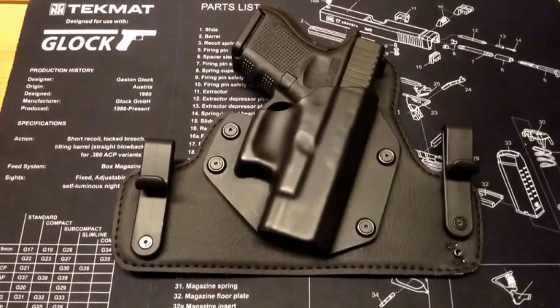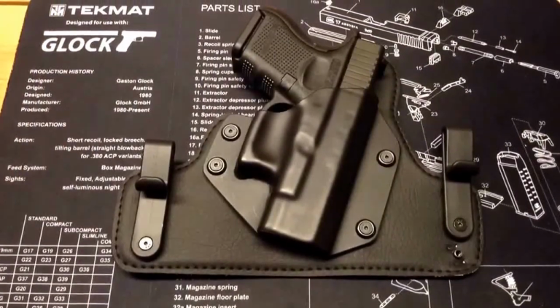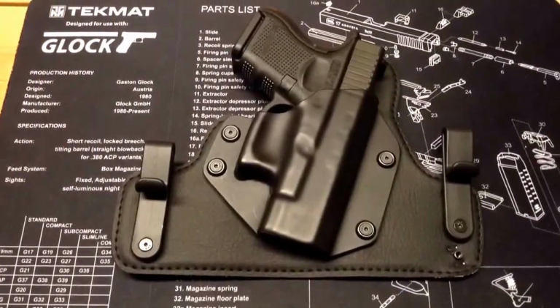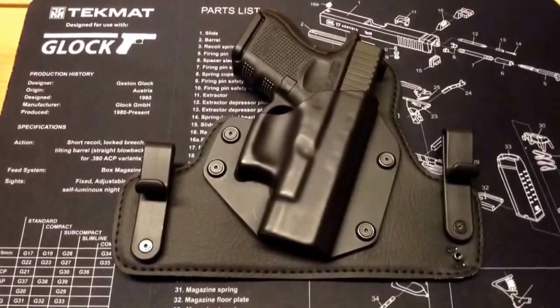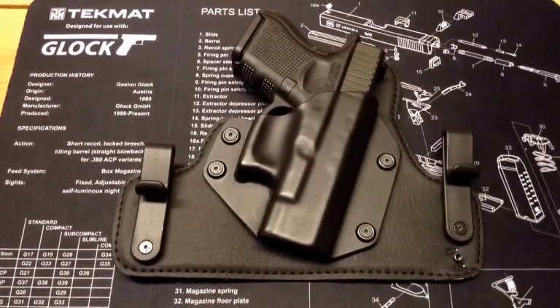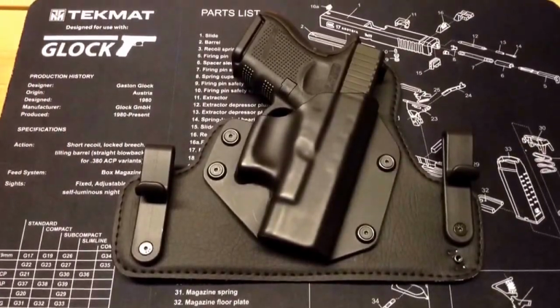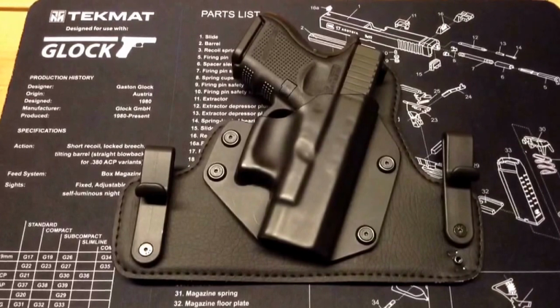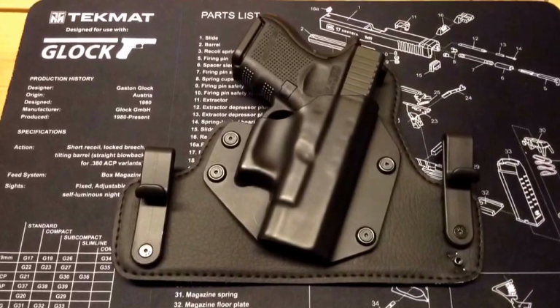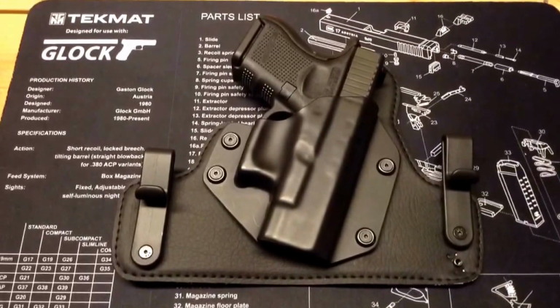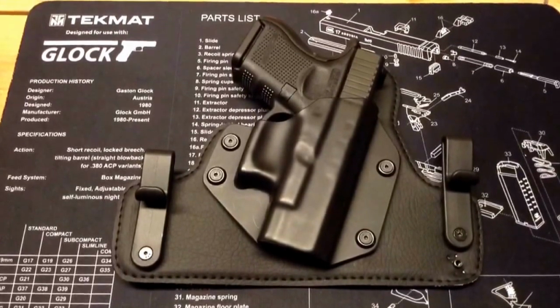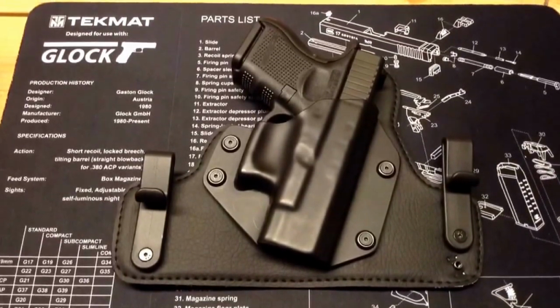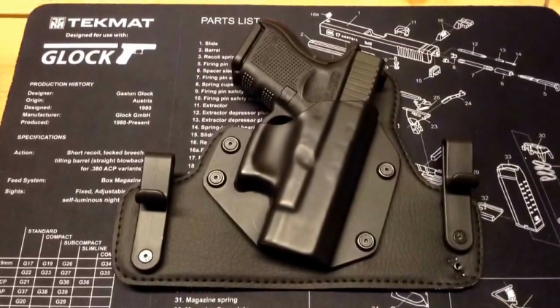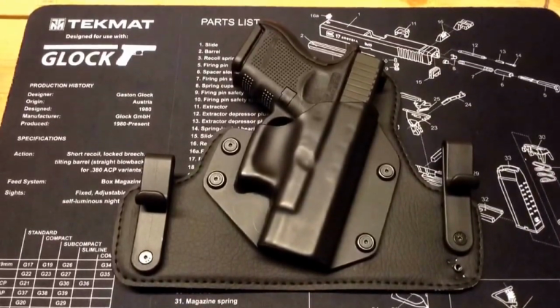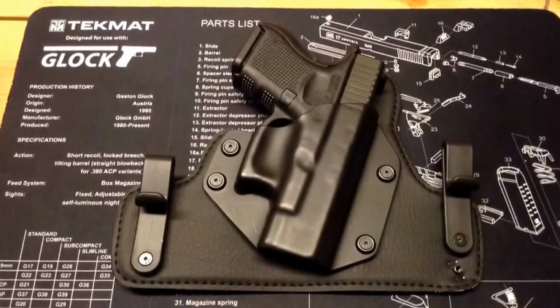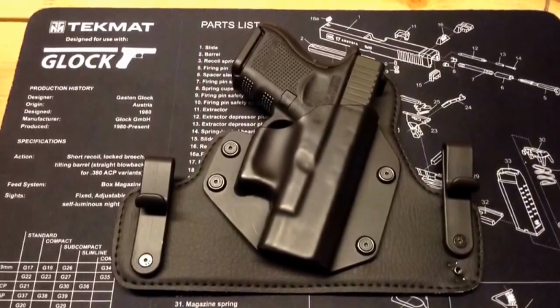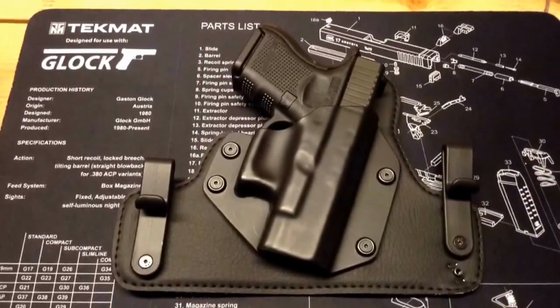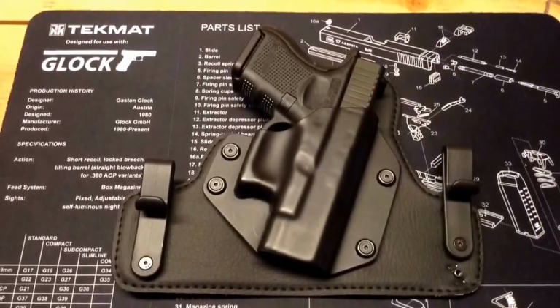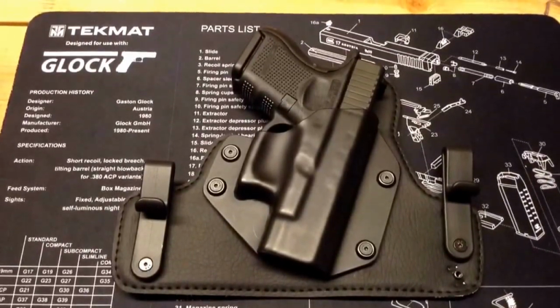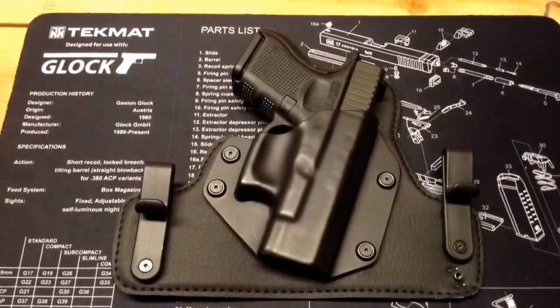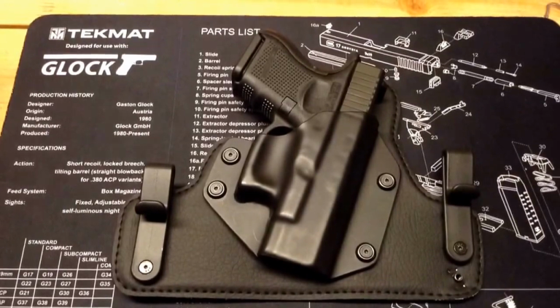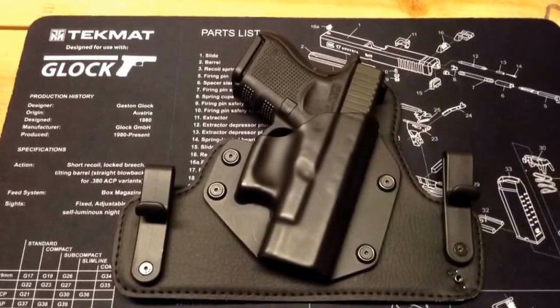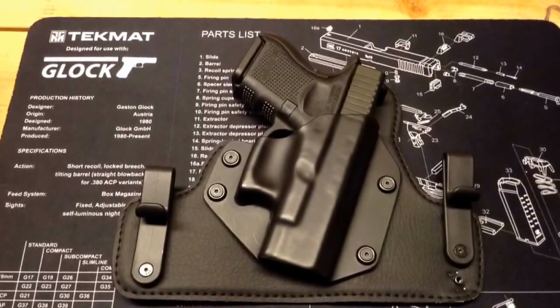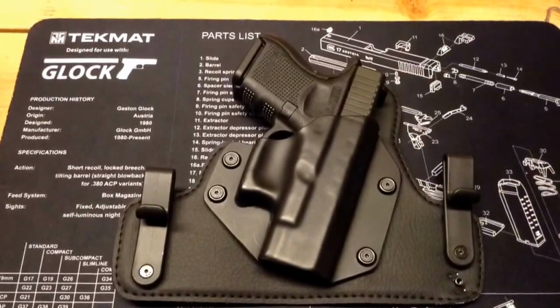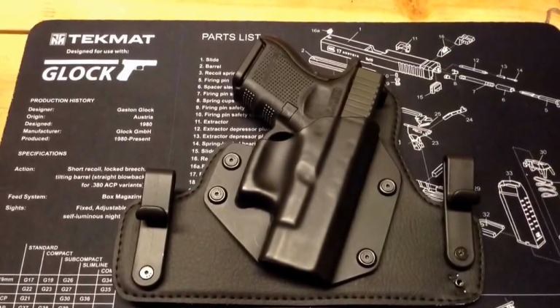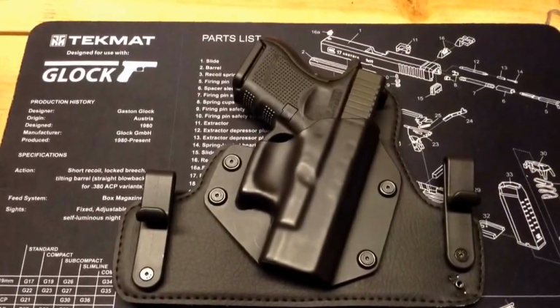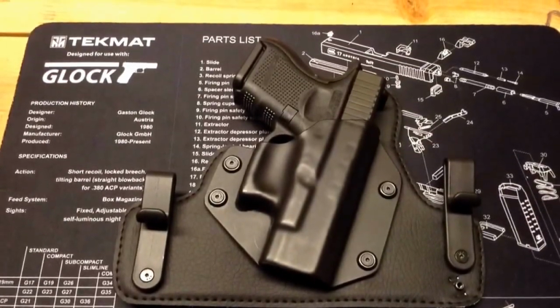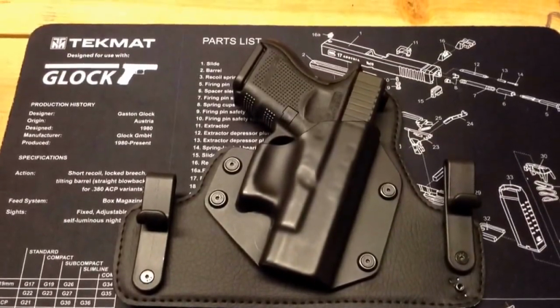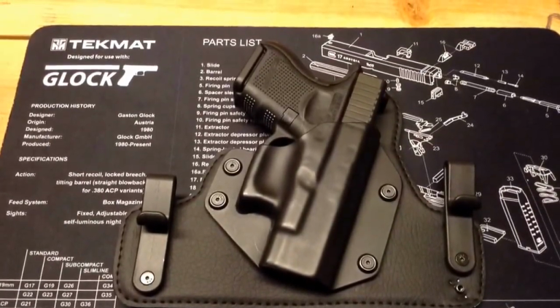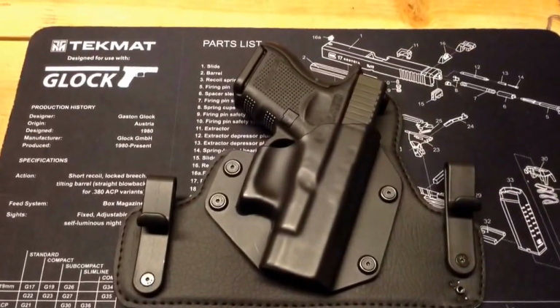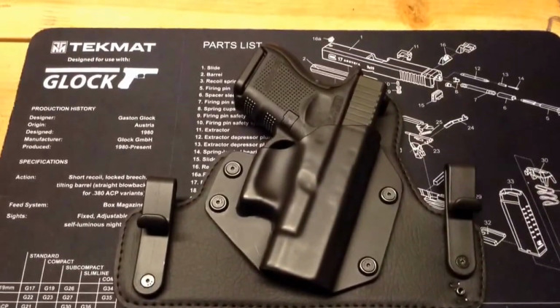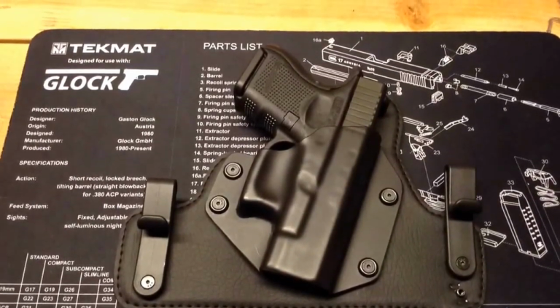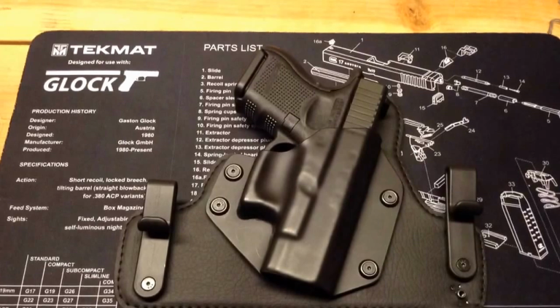I can't really give a full assessment until I wear this for a little while, so I'll have to do a part two on how I ultimately think about it — whether I like it and whether it's working out for me.